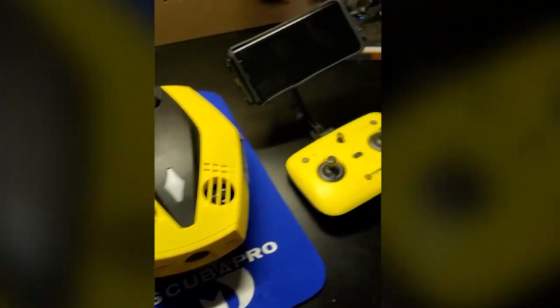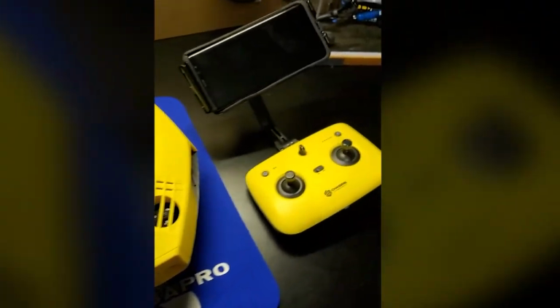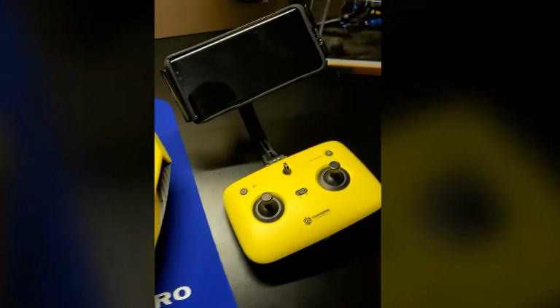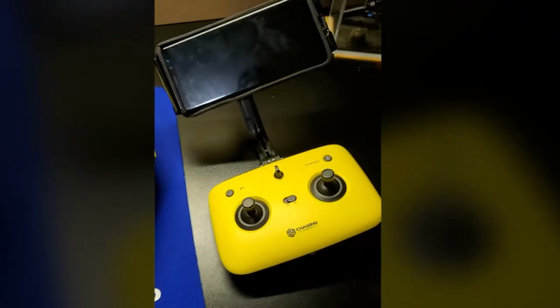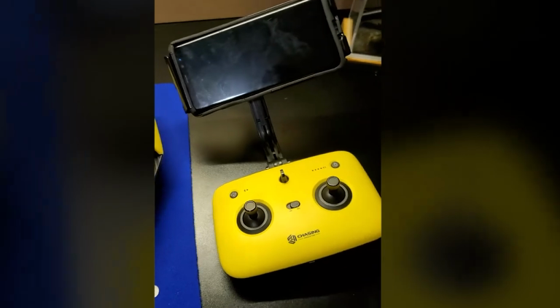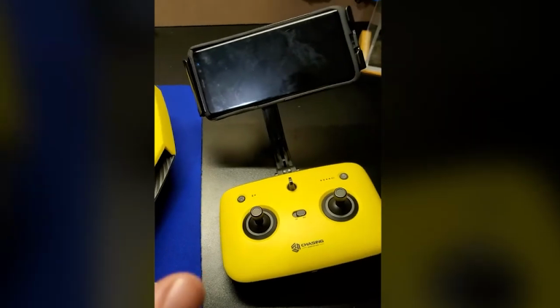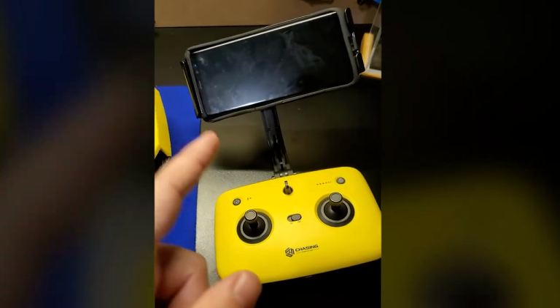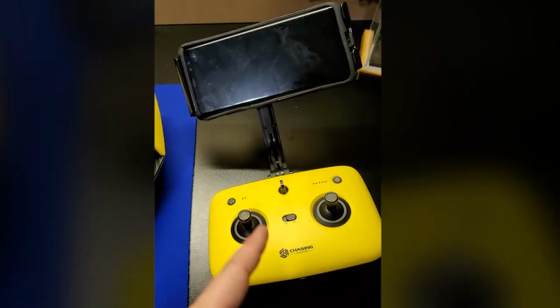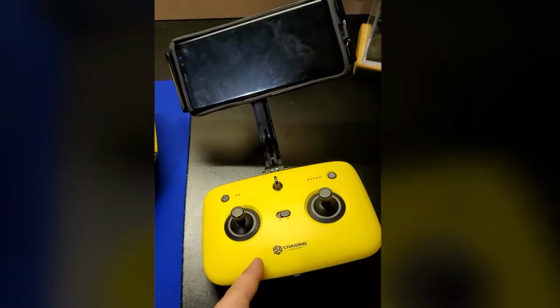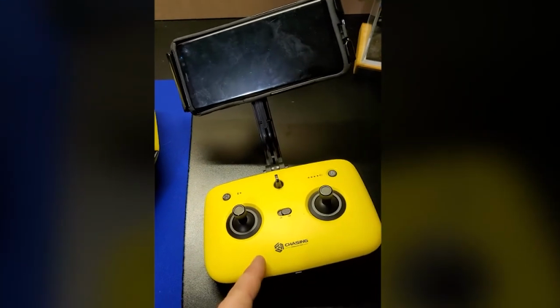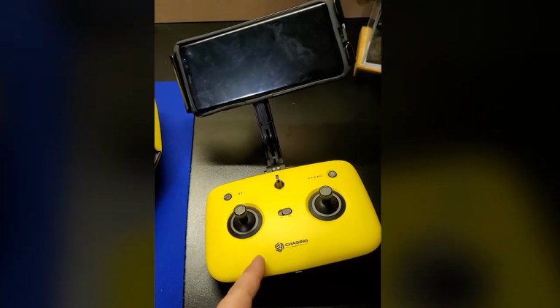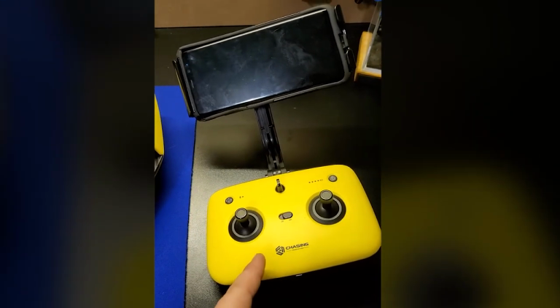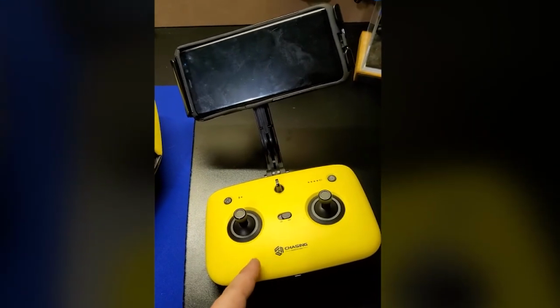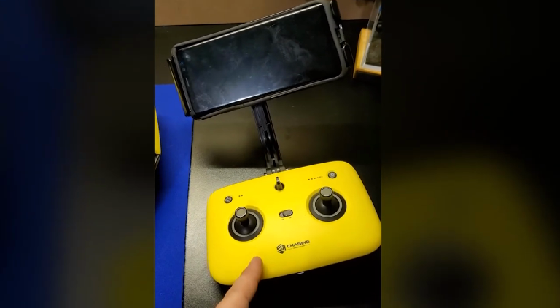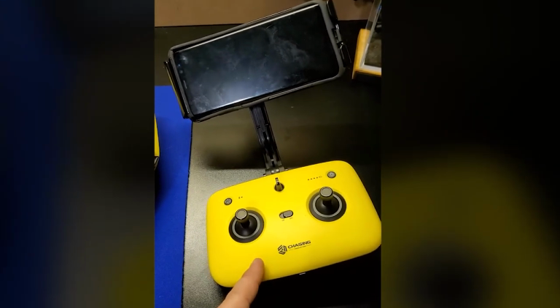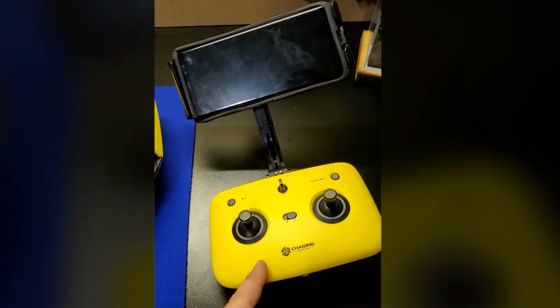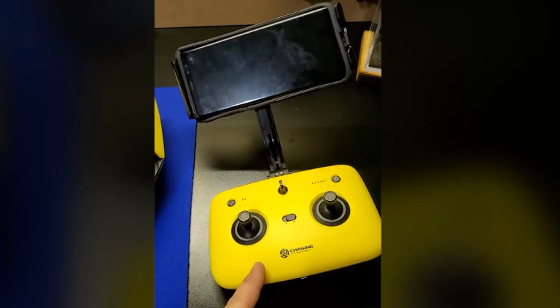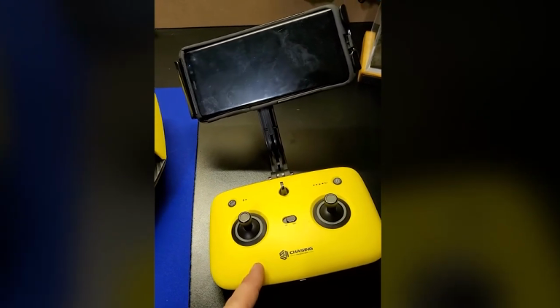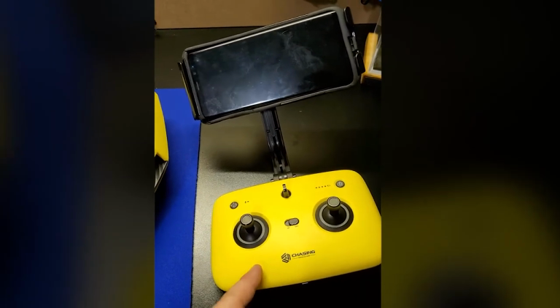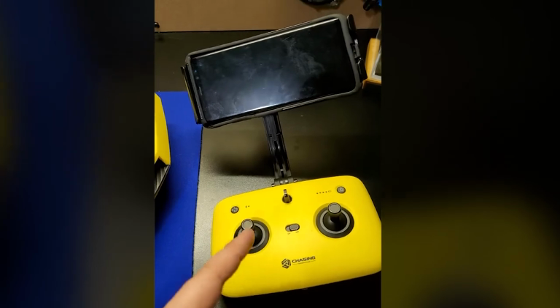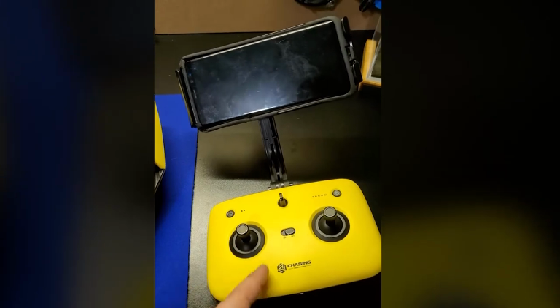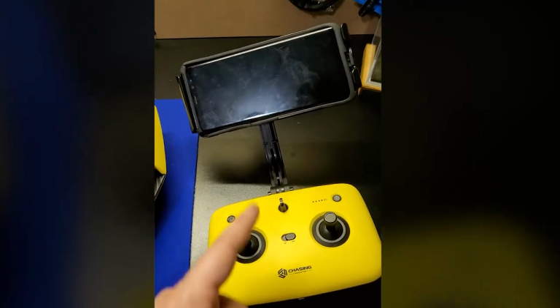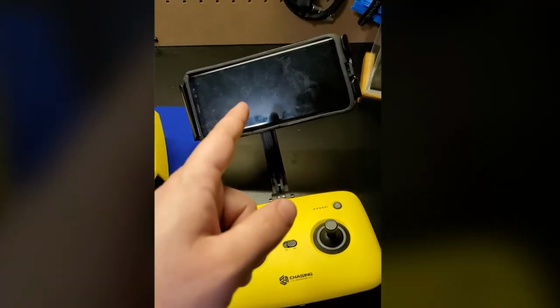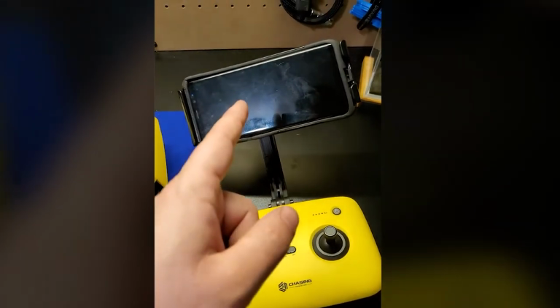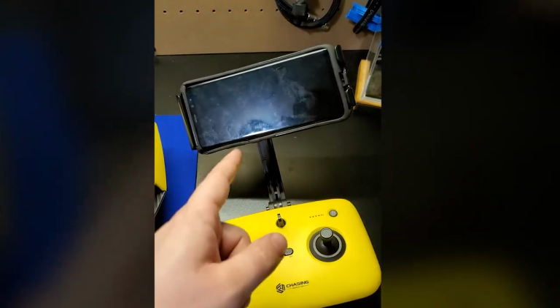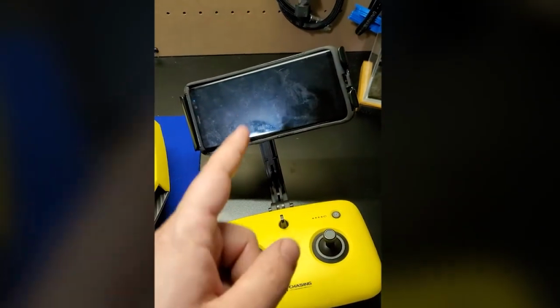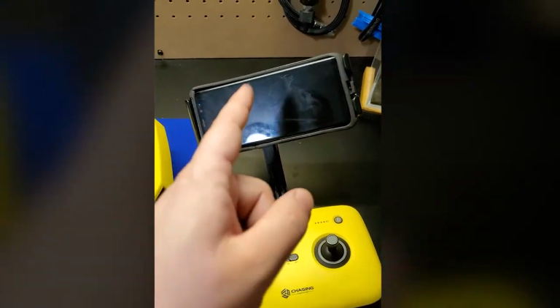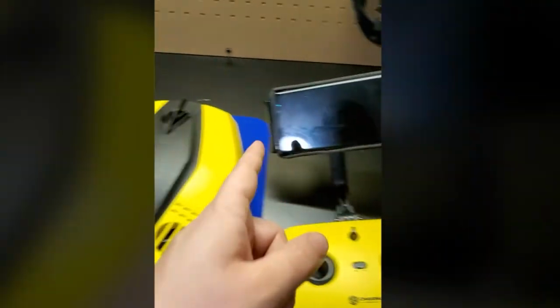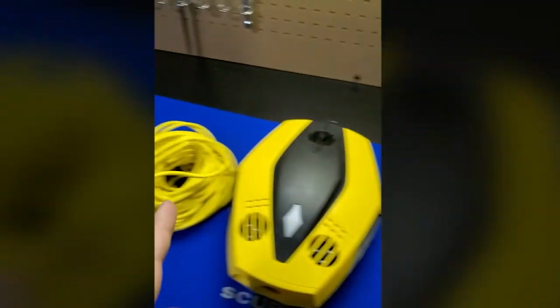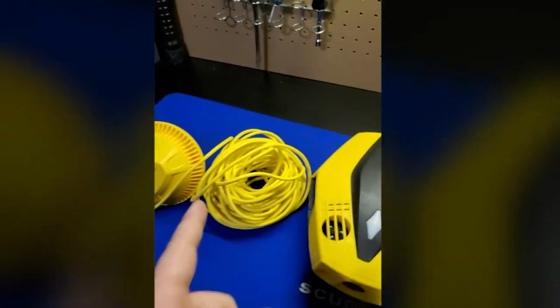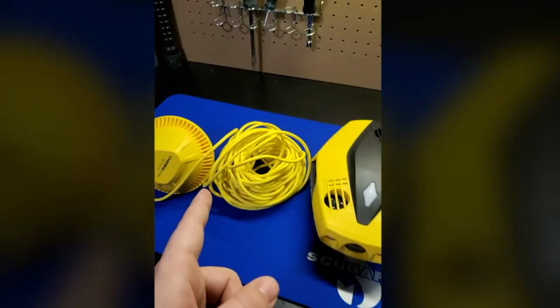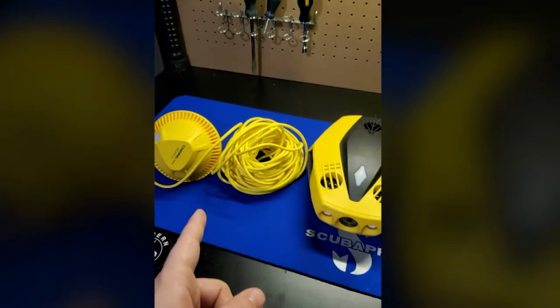You can also choose to pair it to this remote control to give you more advanced control while using it in the water, and it will connect to your phone via Bluetooth, and your phone will connect to the buoy via Wi-Fi.